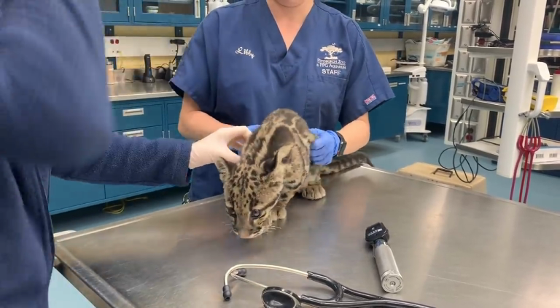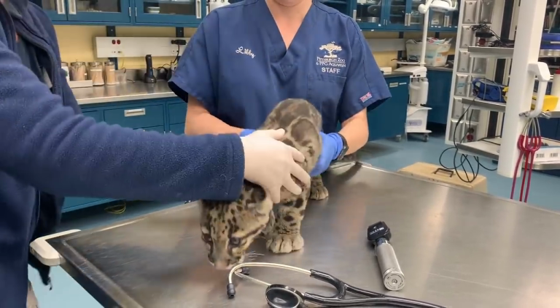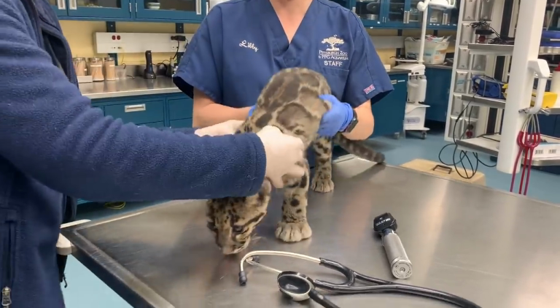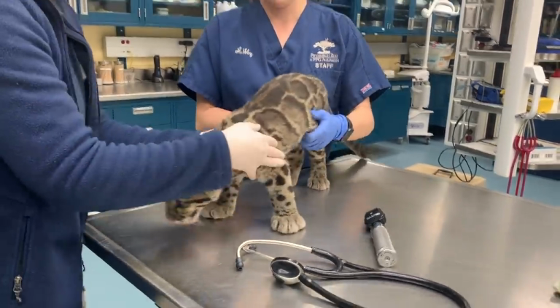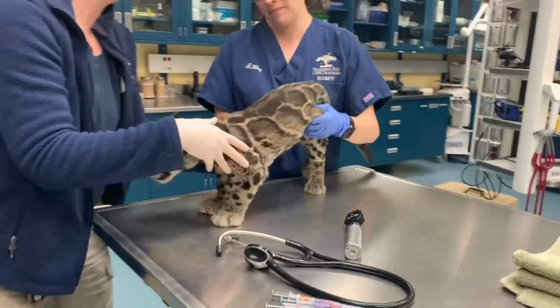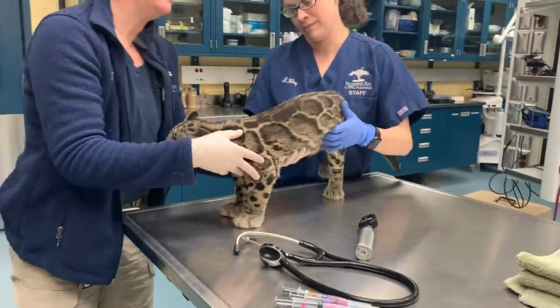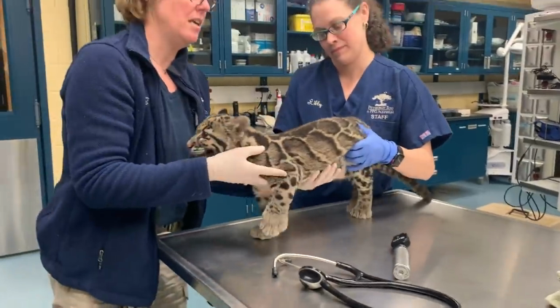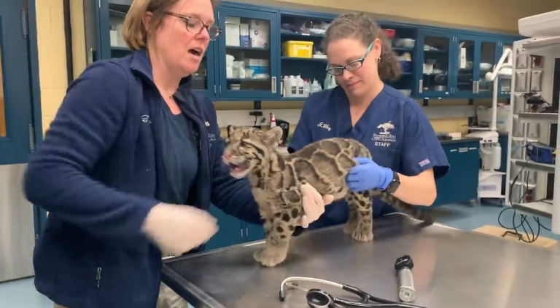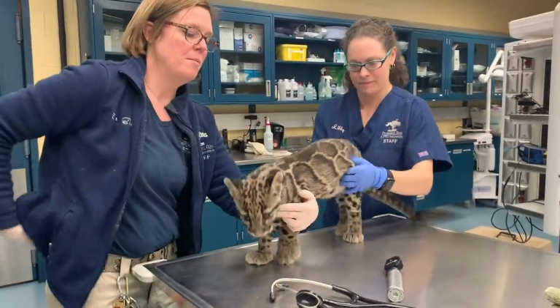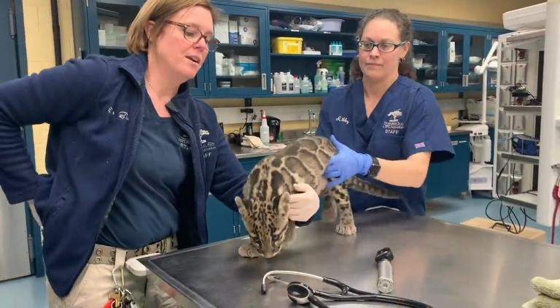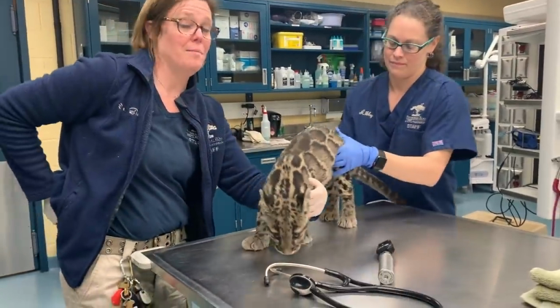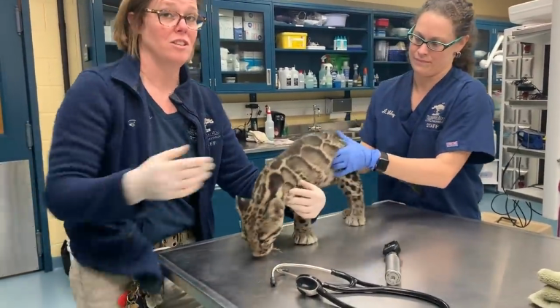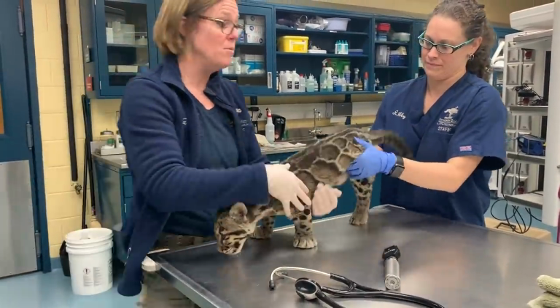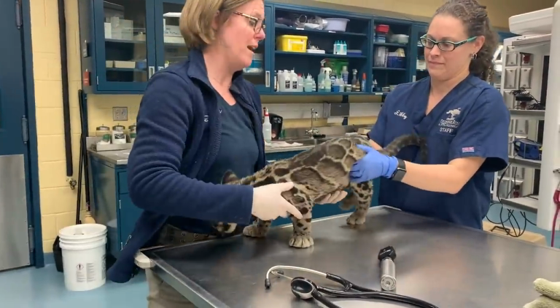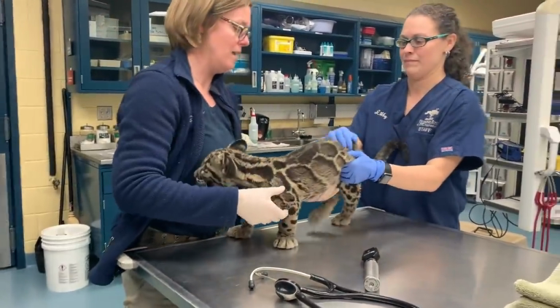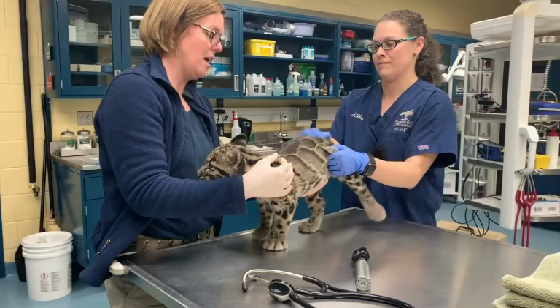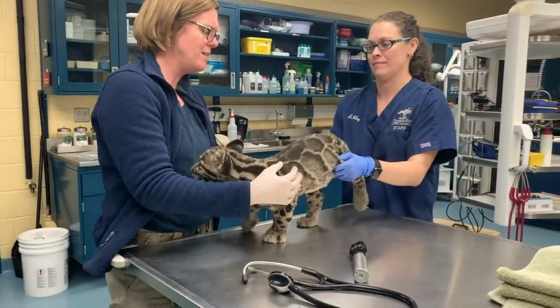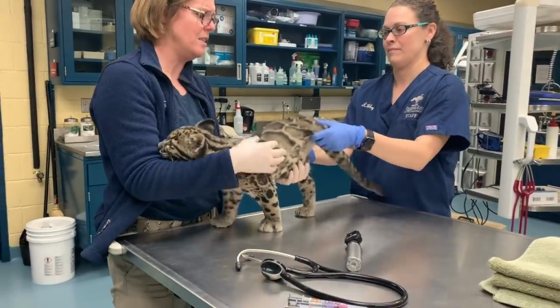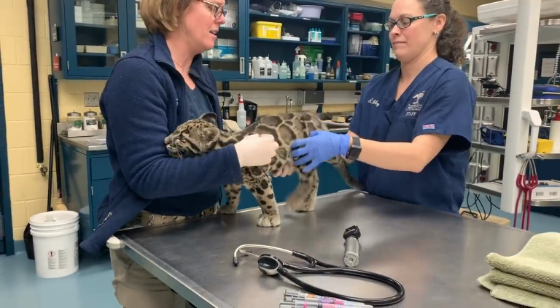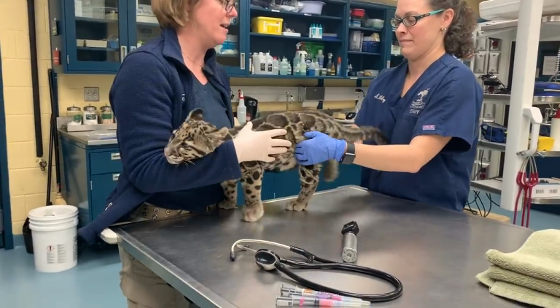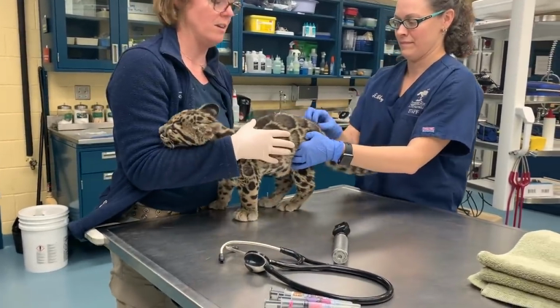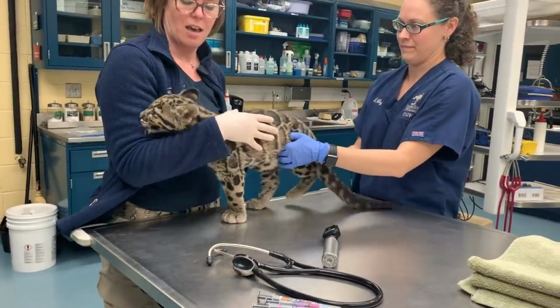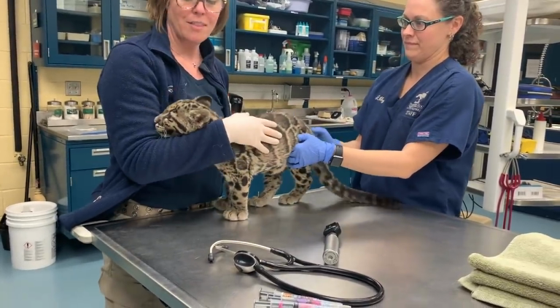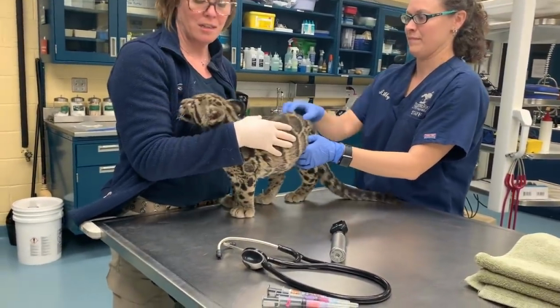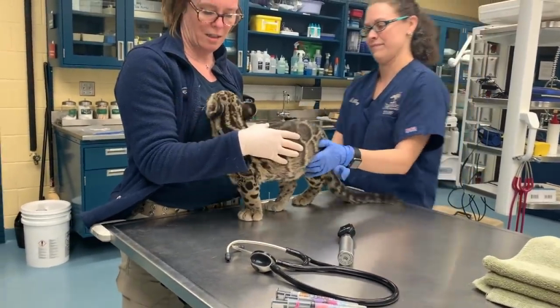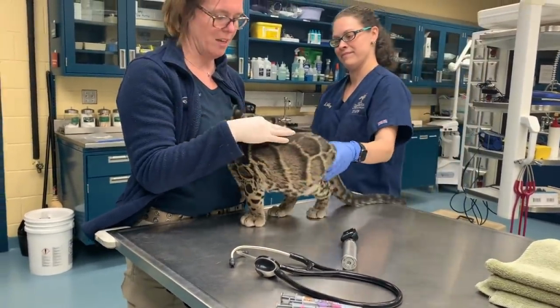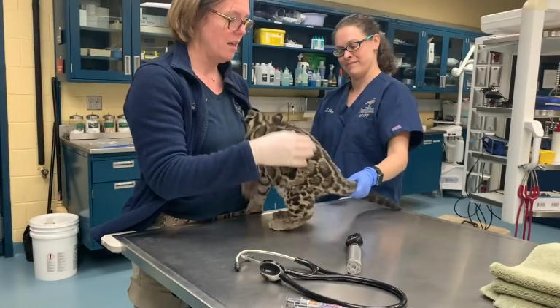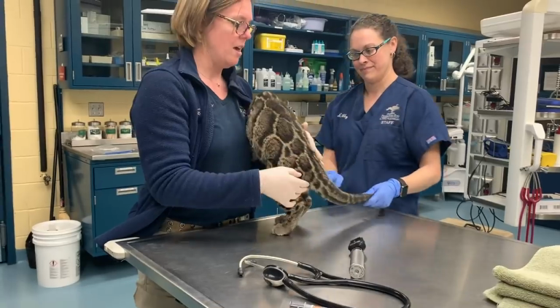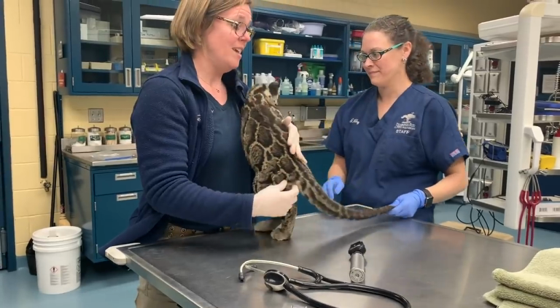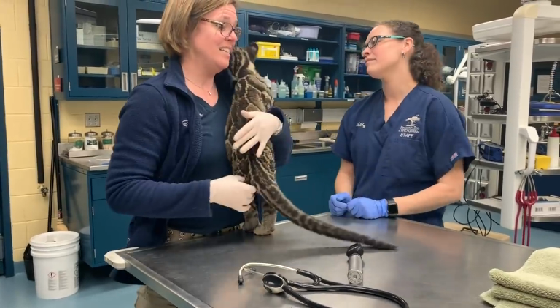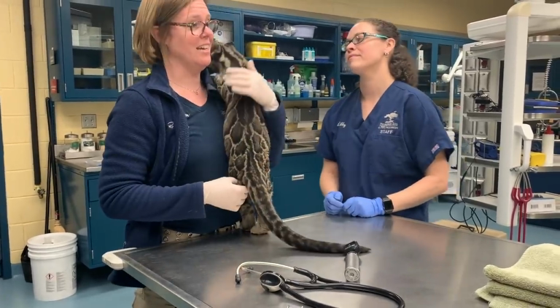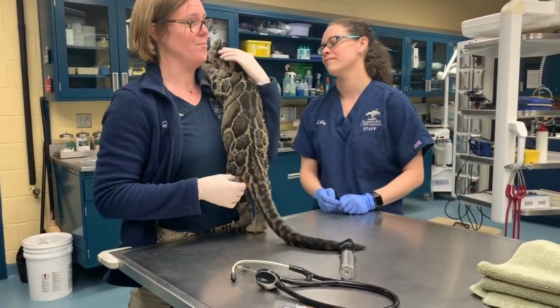All the while we're doing this, Libby and I are also assessing their ambulation — do they move around okay, how does their skin look, how does their hair coat look, are they using their tail appropriately, and are they investigating us appropriately?